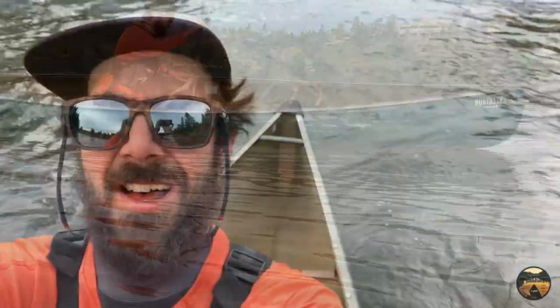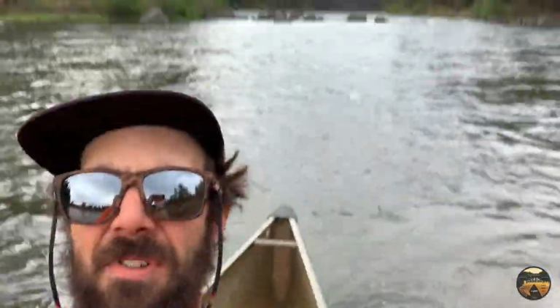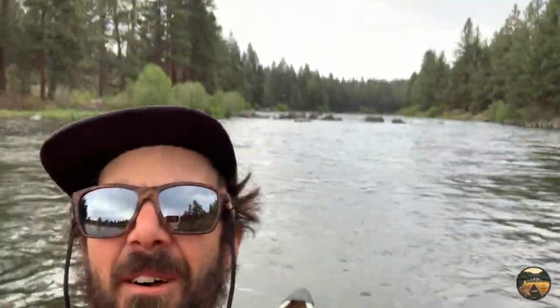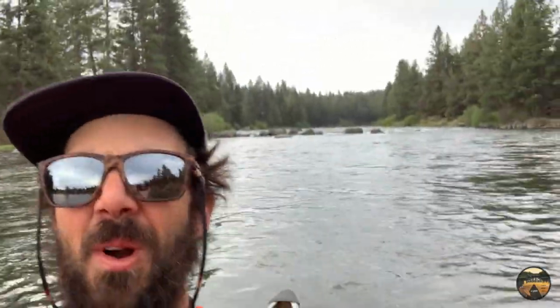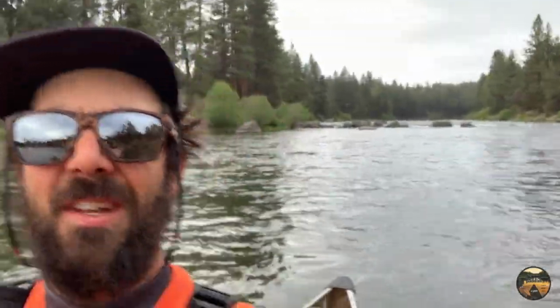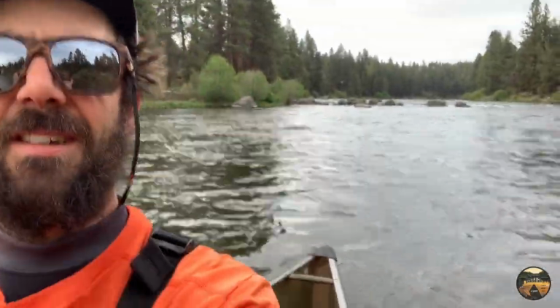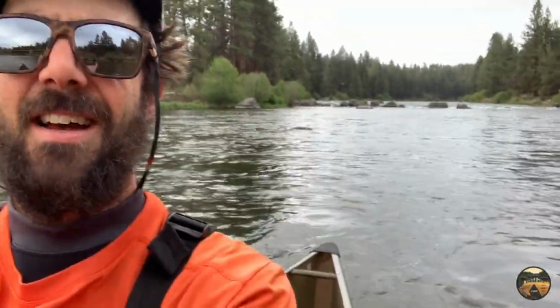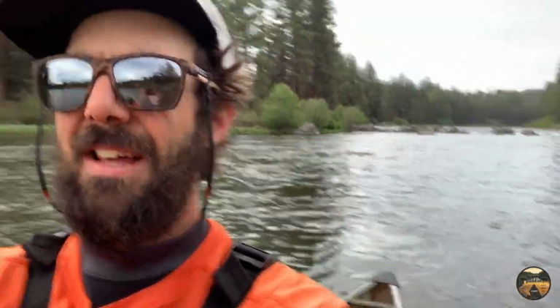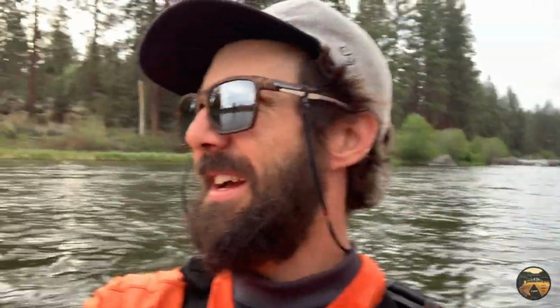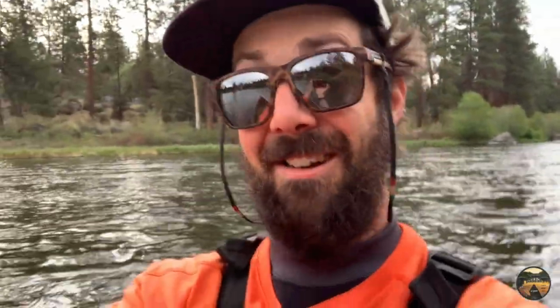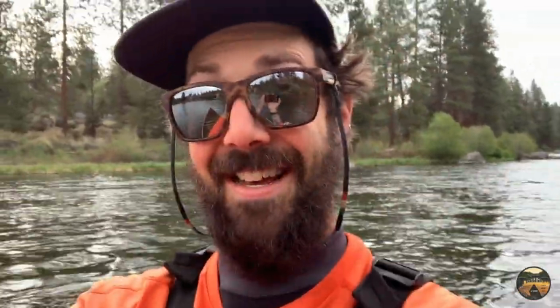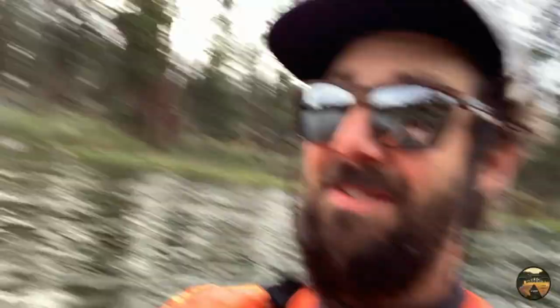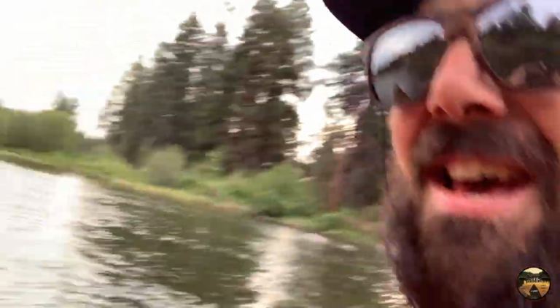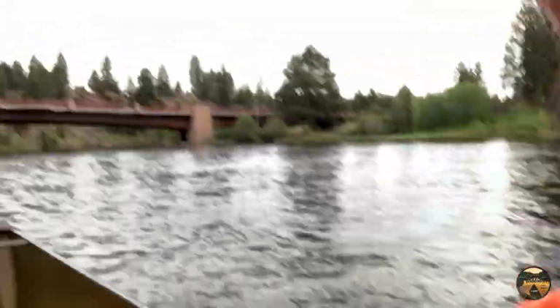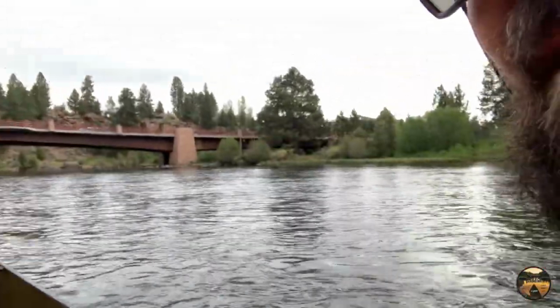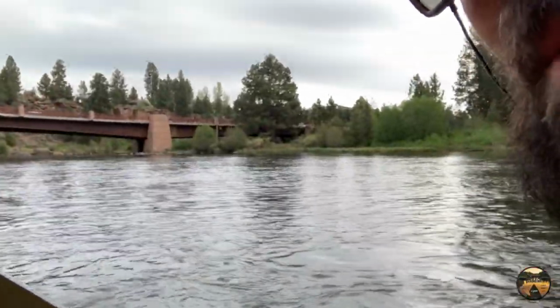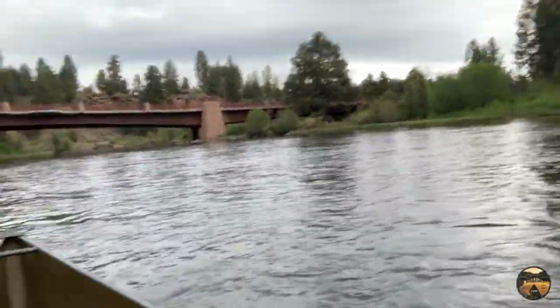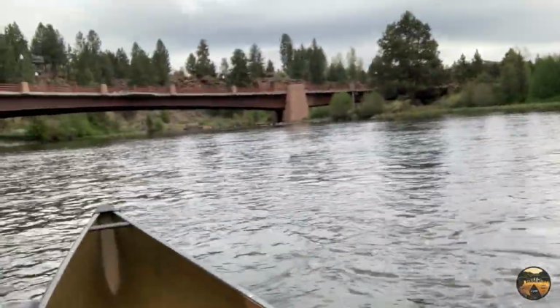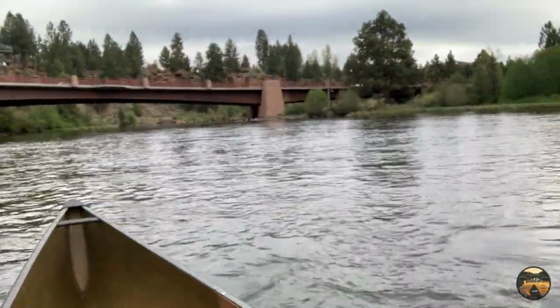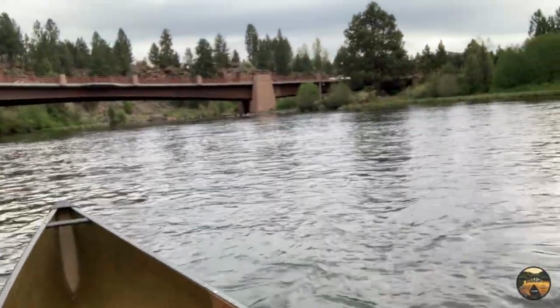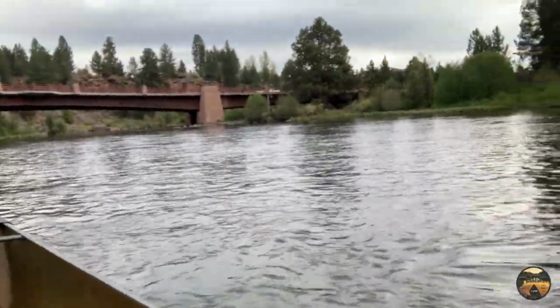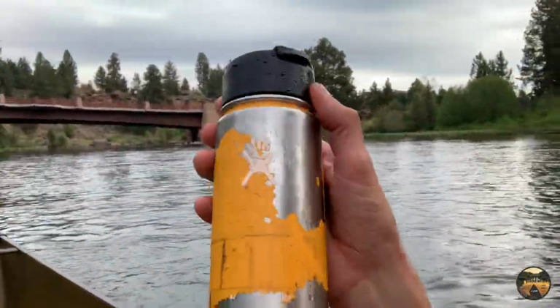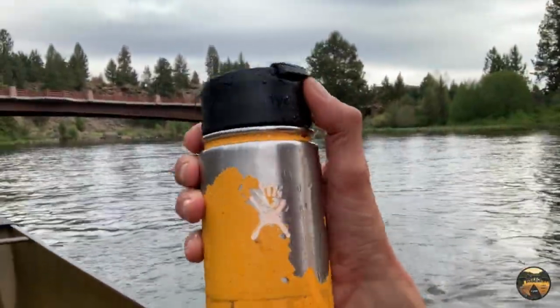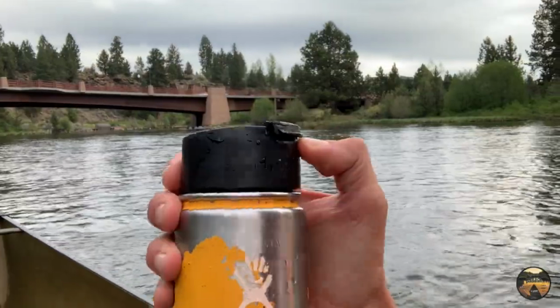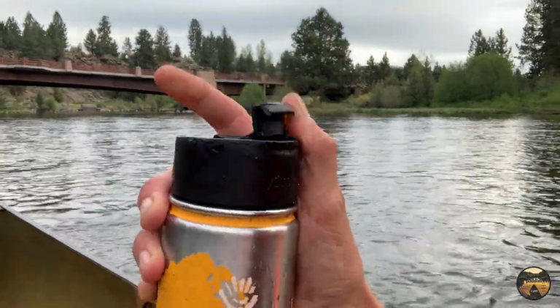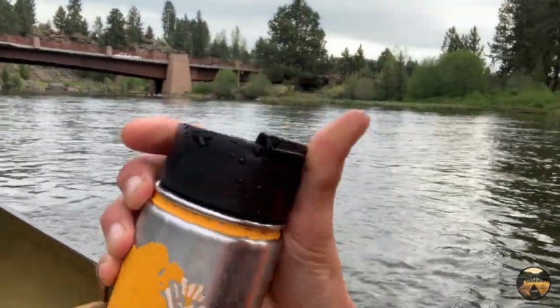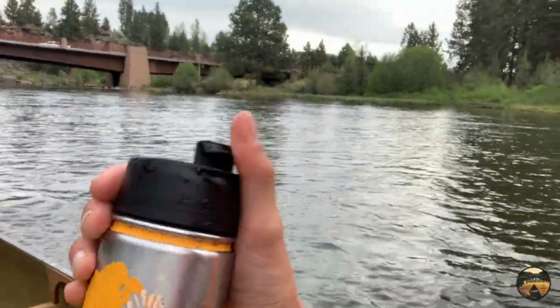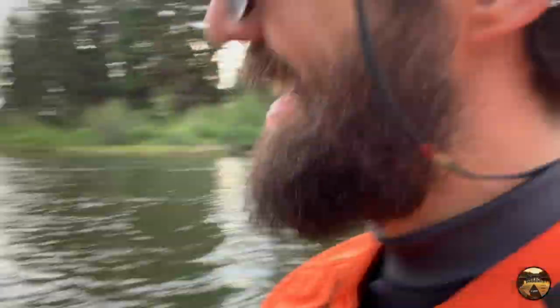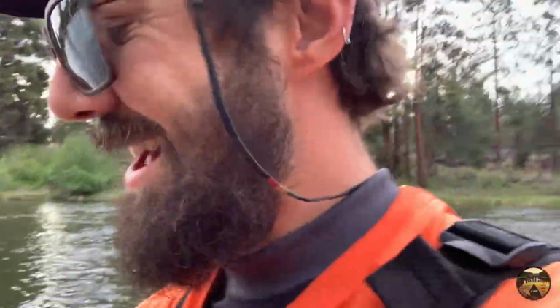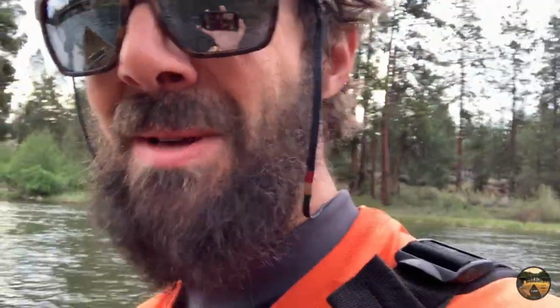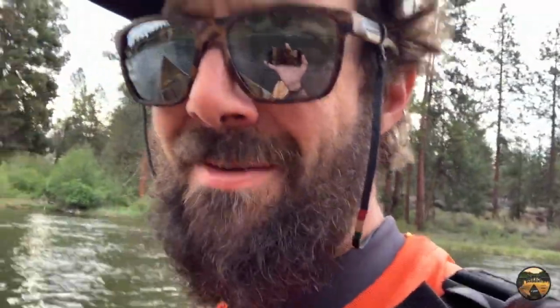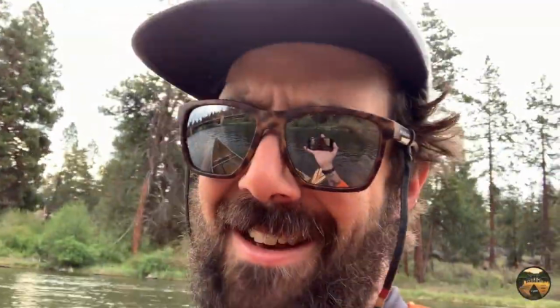Sorry I wasn't recording the whole time, but I just had to play up here. I was talking to Chris on the phone, and now I'm heading my way back down. Gonna sip my coffee and enjoy the morning to myself.